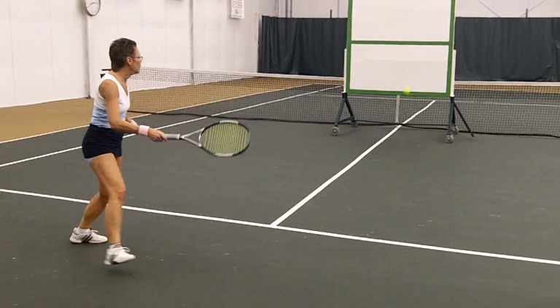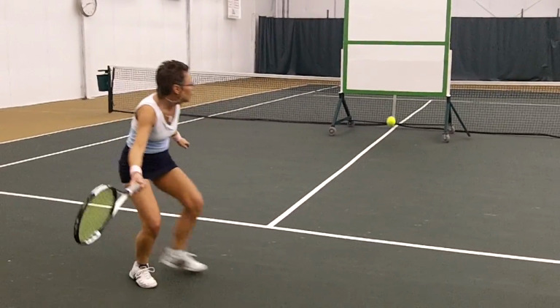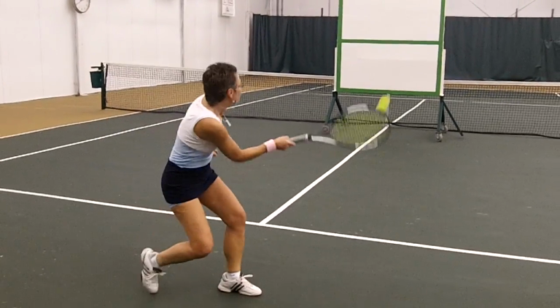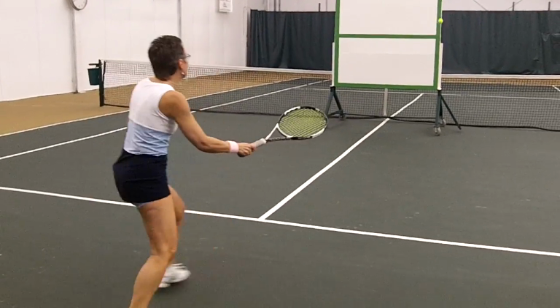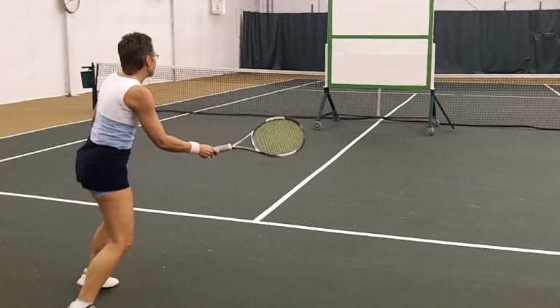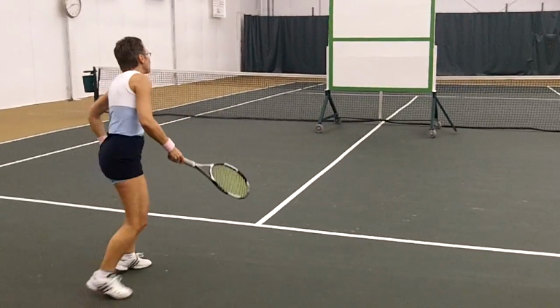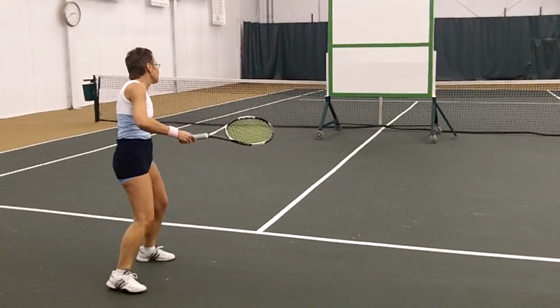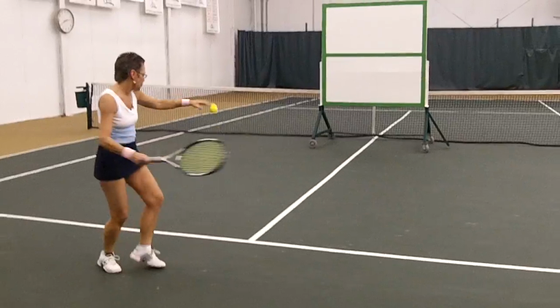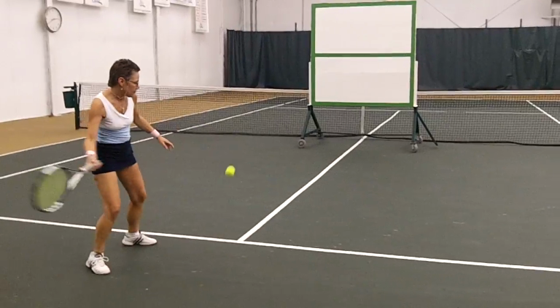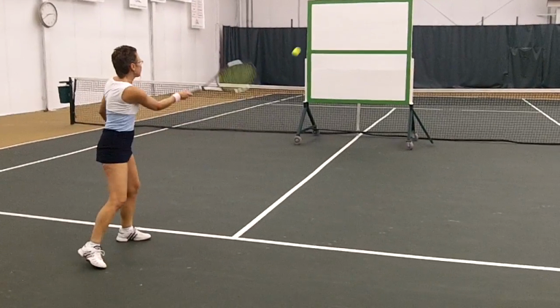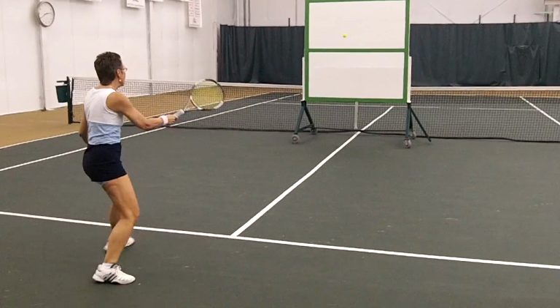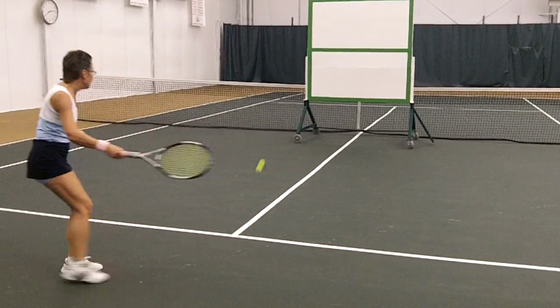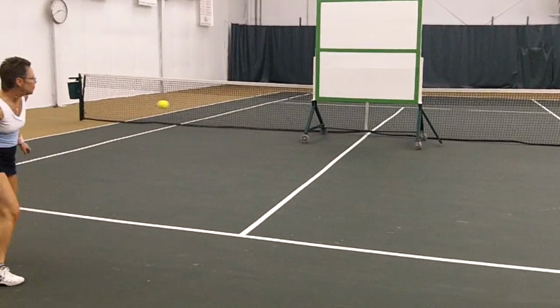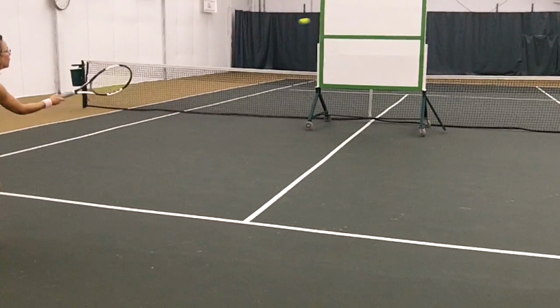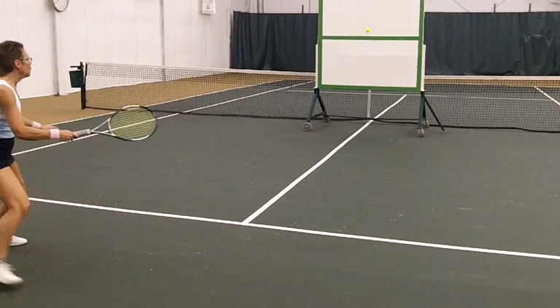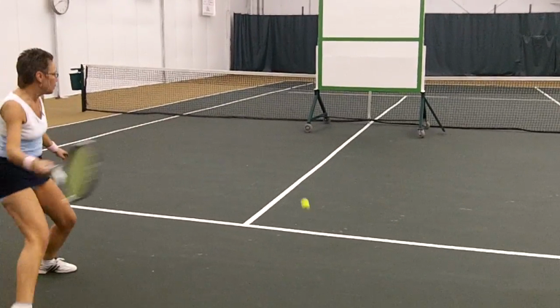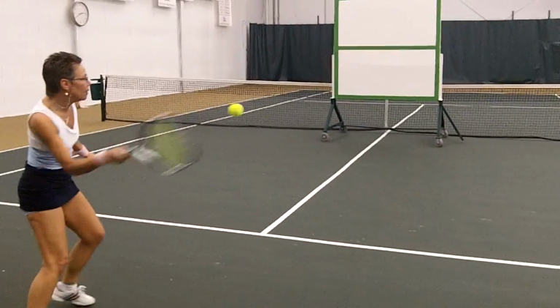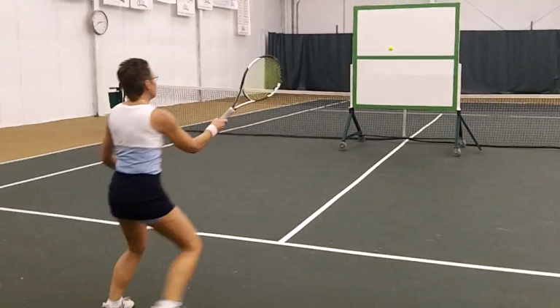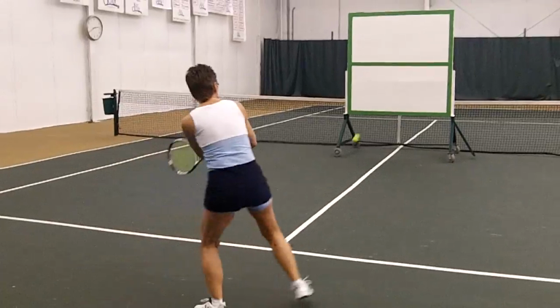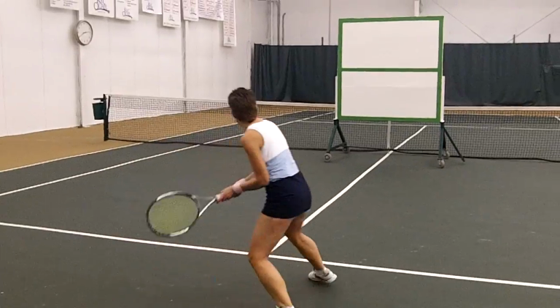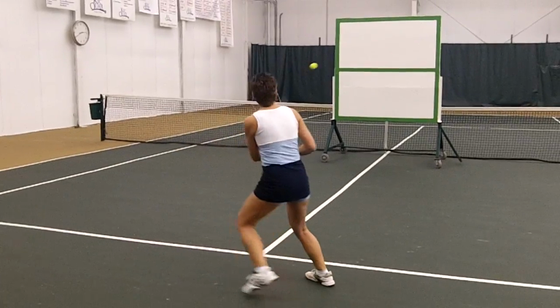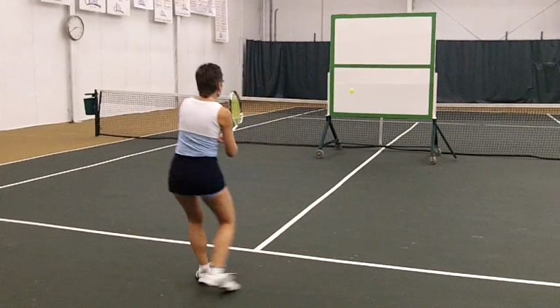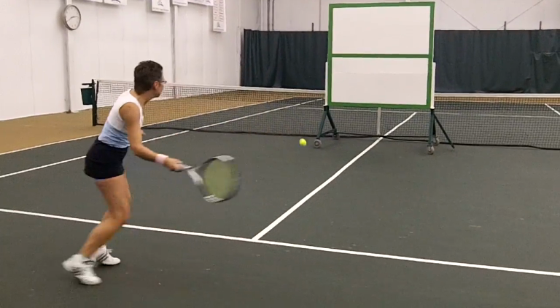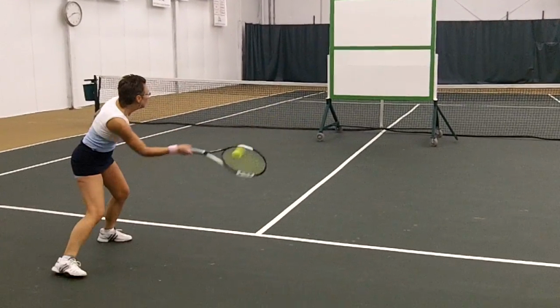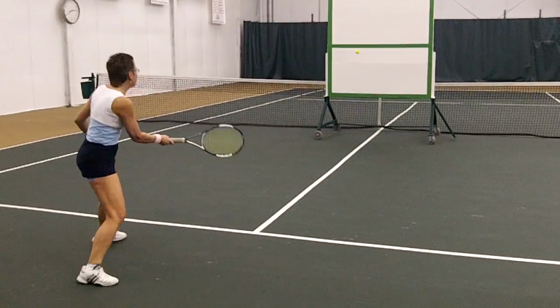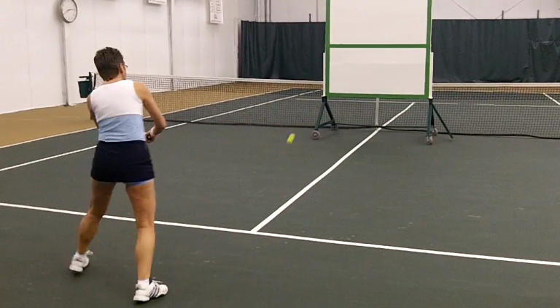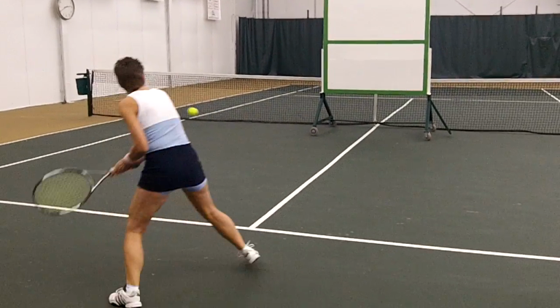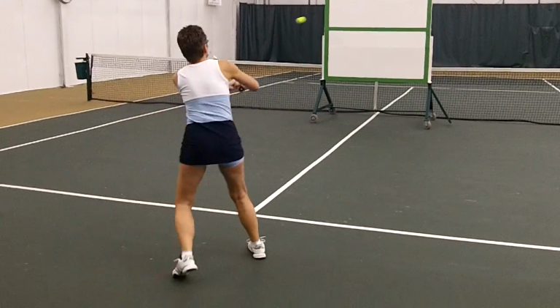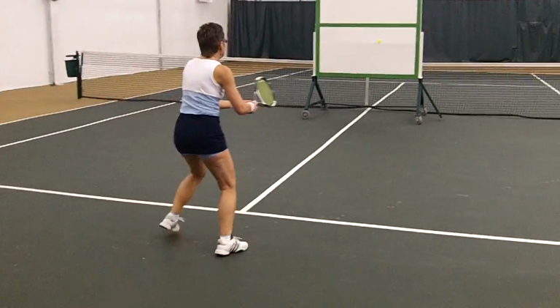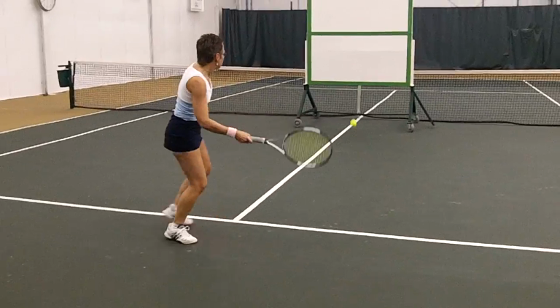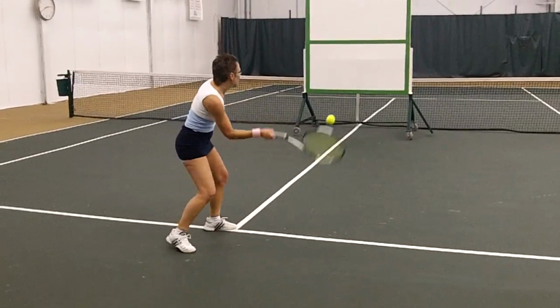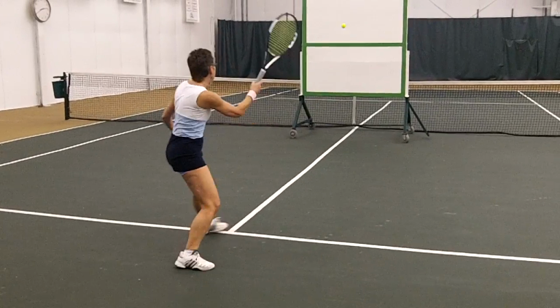I just got through explaining to Kim how important it is to get consistent up close, and once you've gotten consistent up close, you move back to the baseline five feet at a time, always working on the consistency and accuracy.